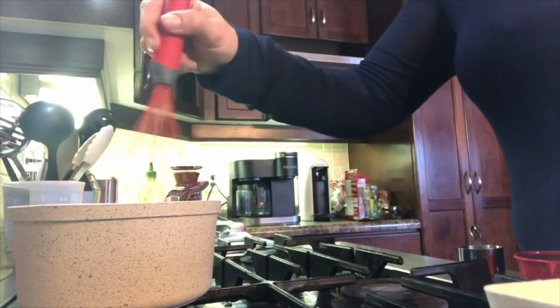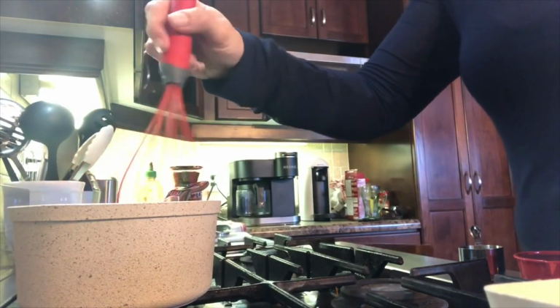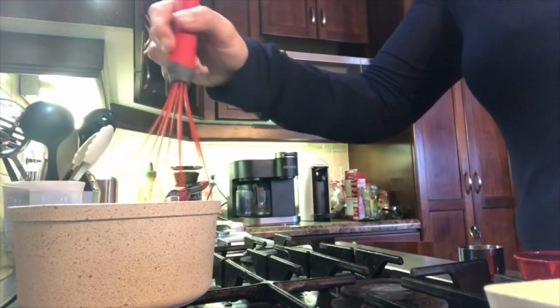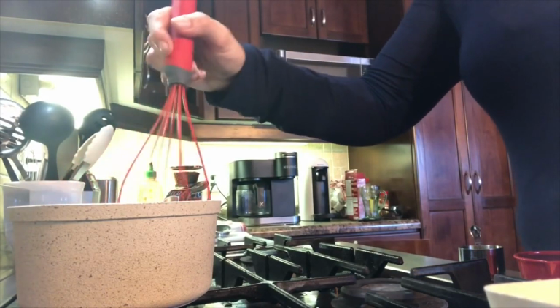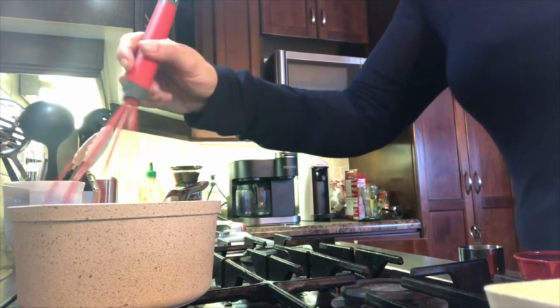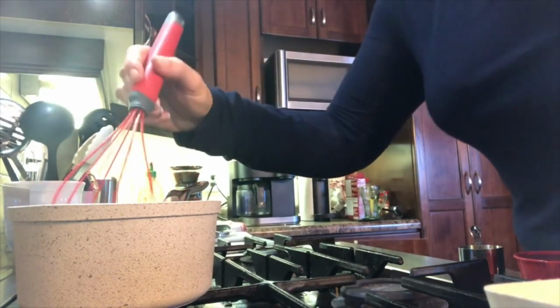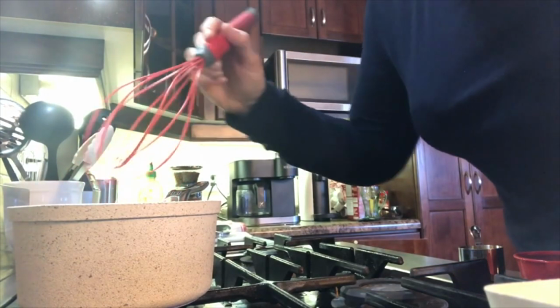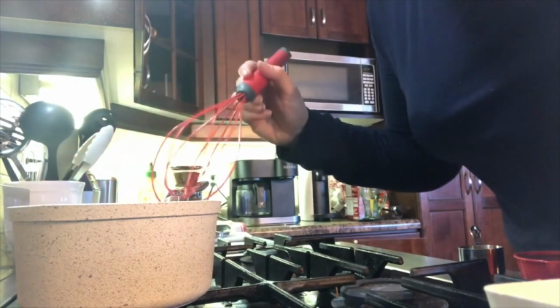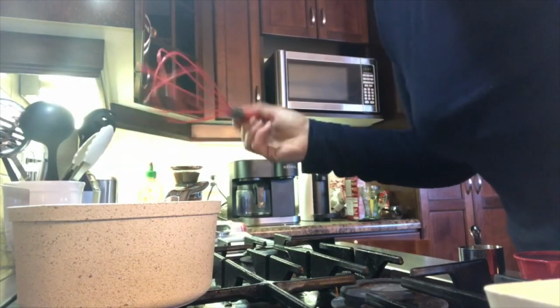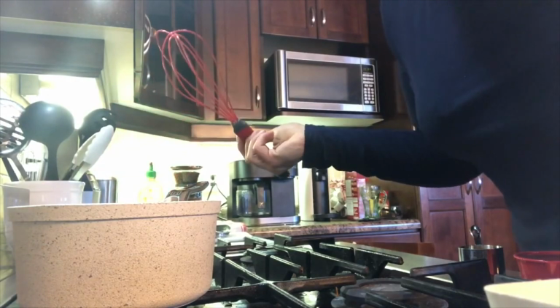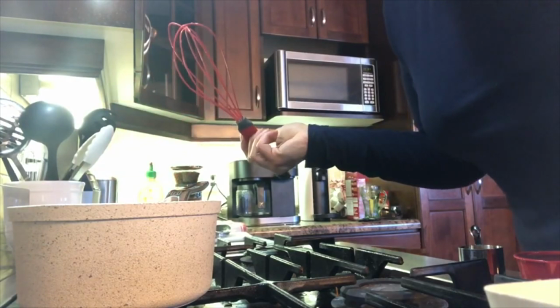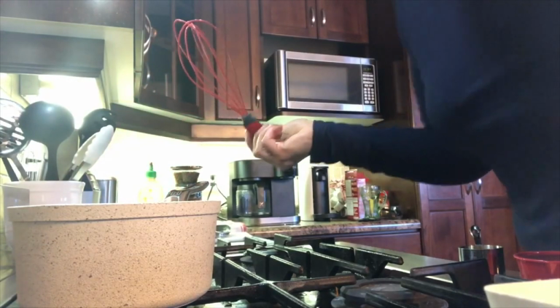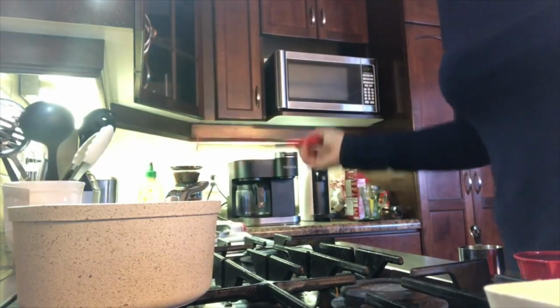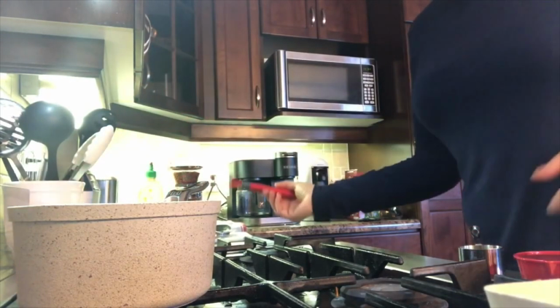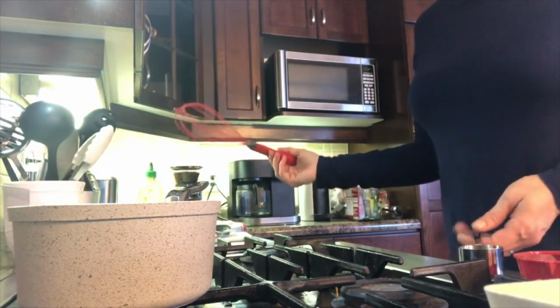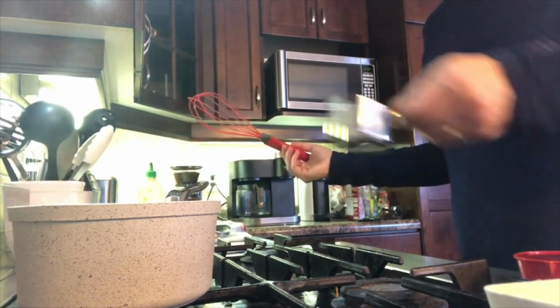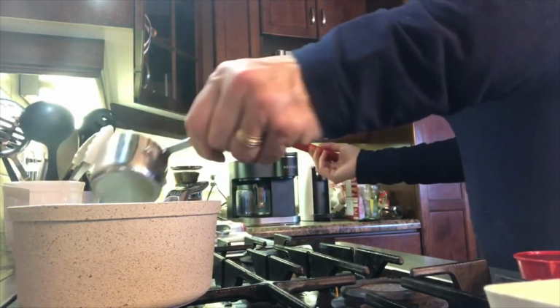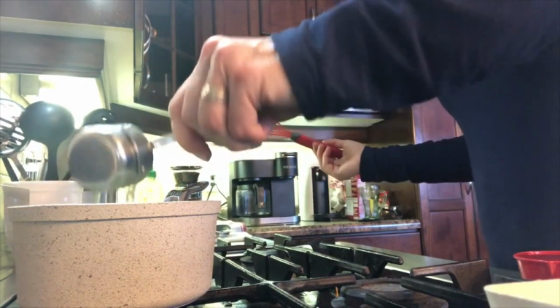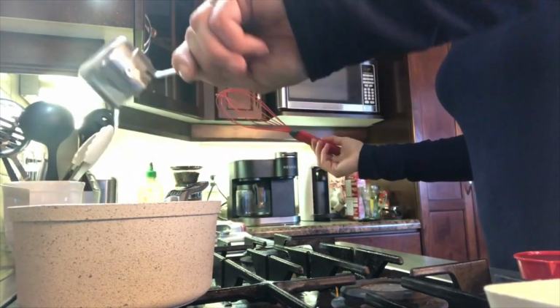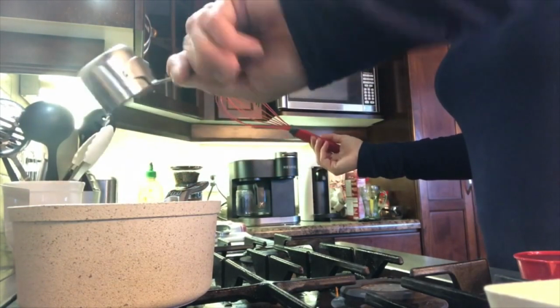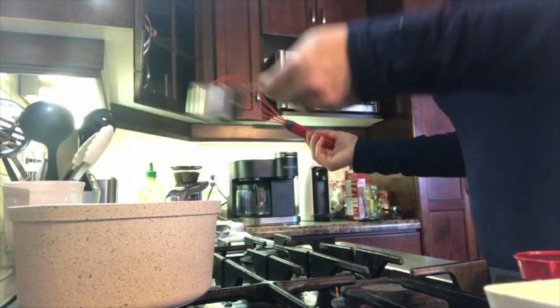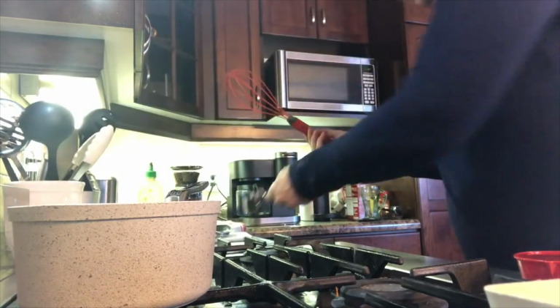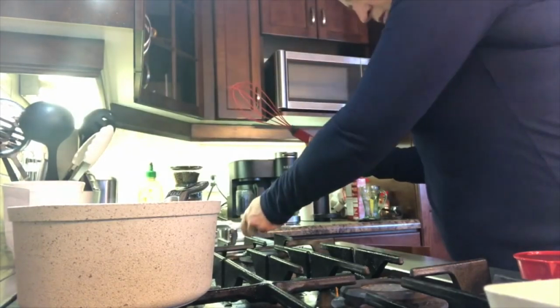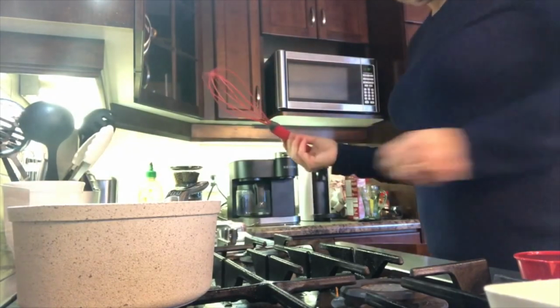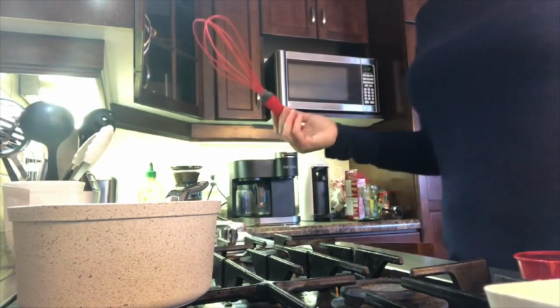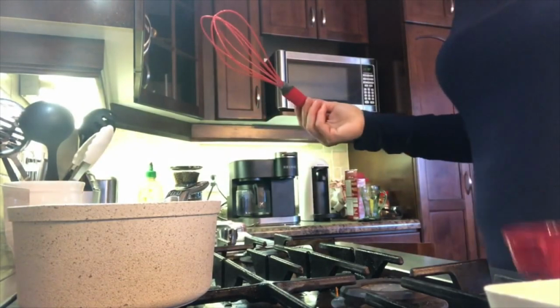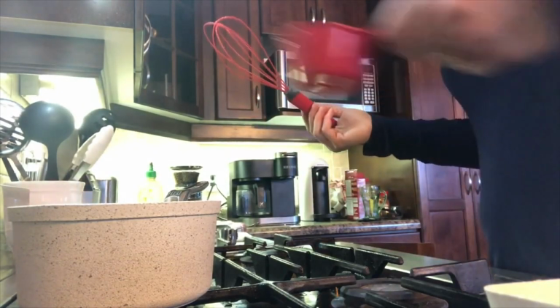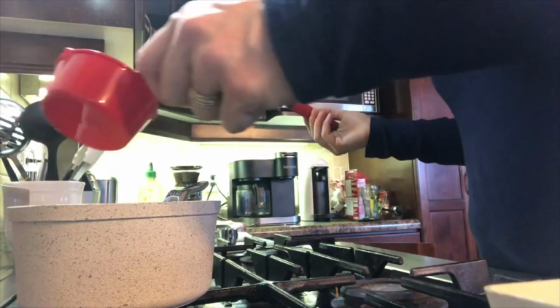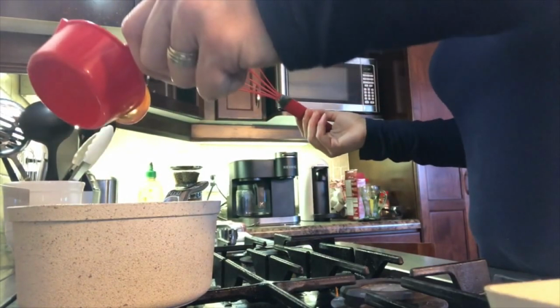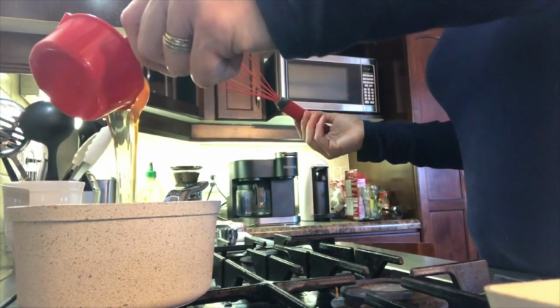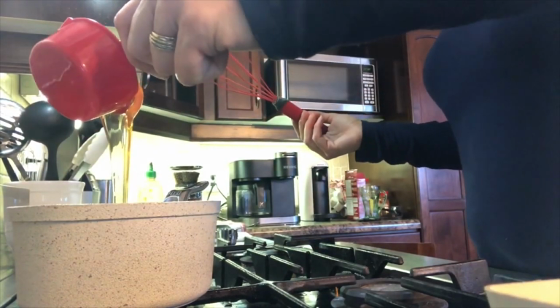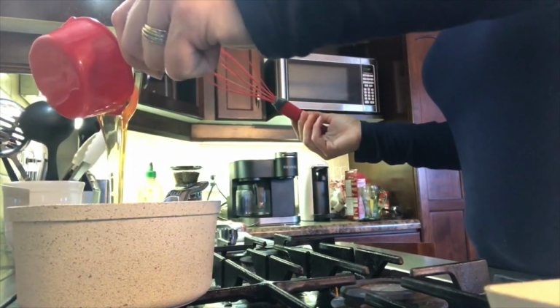I will be adding the water and sugar to a small pot and bringing it to a boil over medium-high heat until the sugar completely dissolves. Then I am going to add vanilla and honey and simmer for 20 minutes, stirring occasionally.